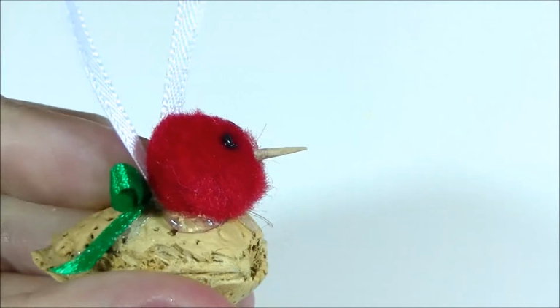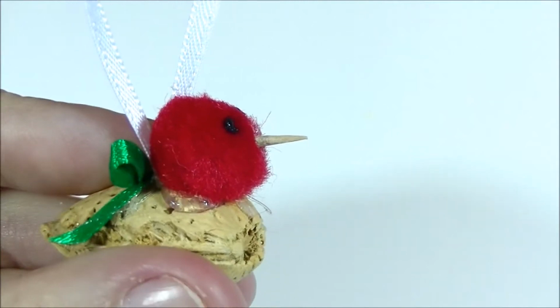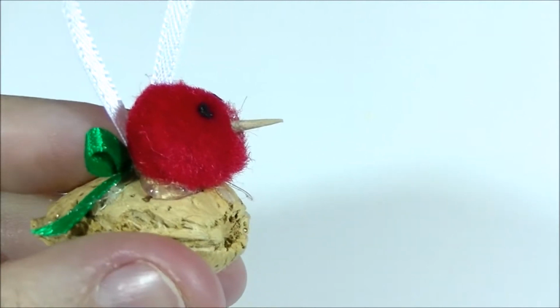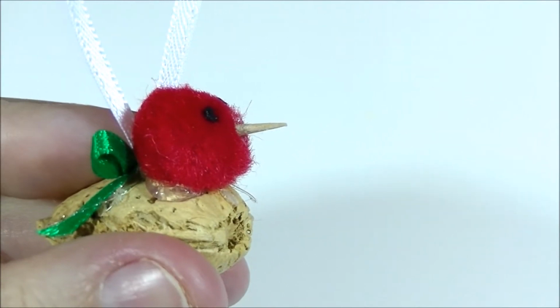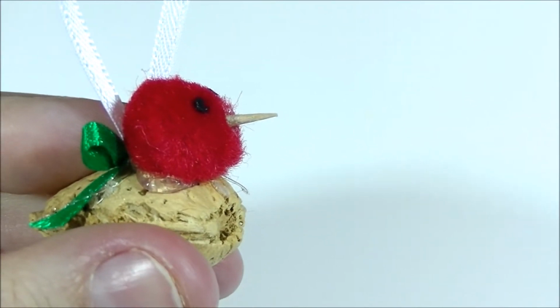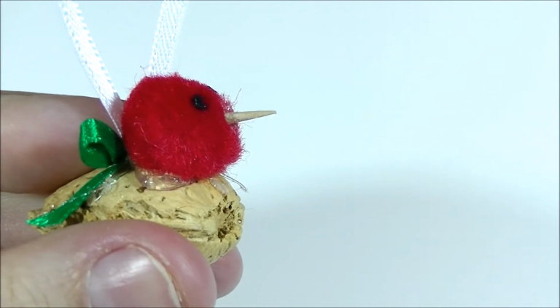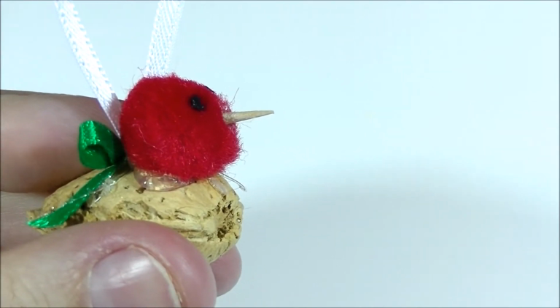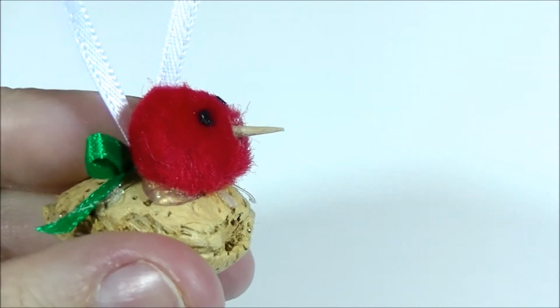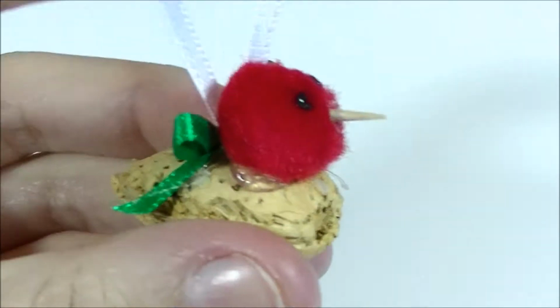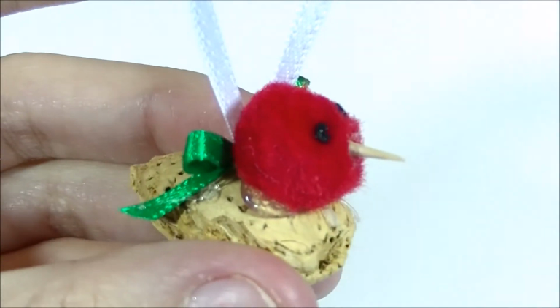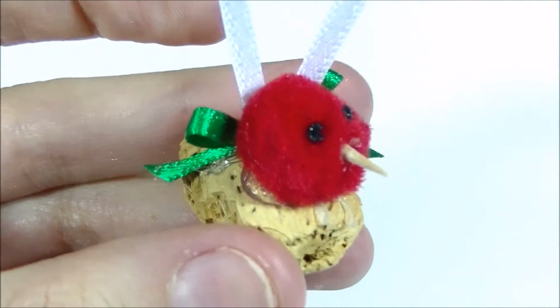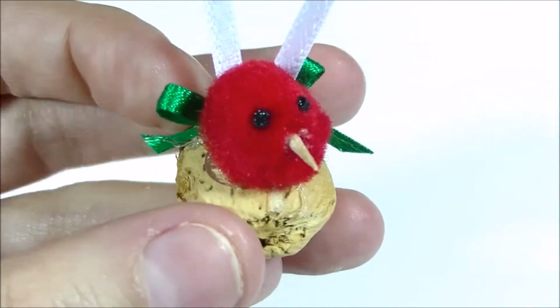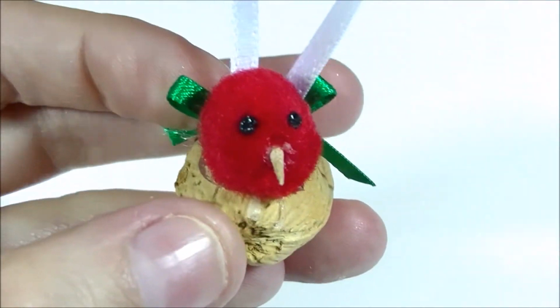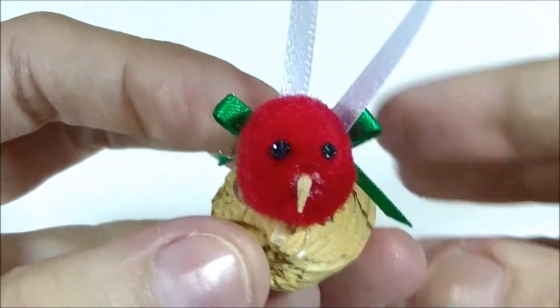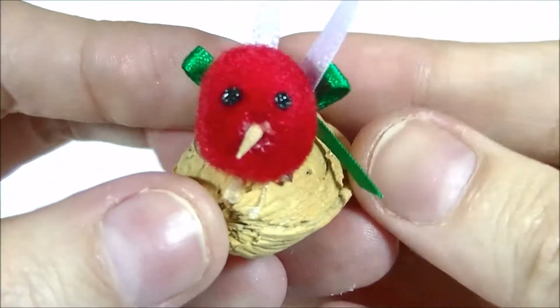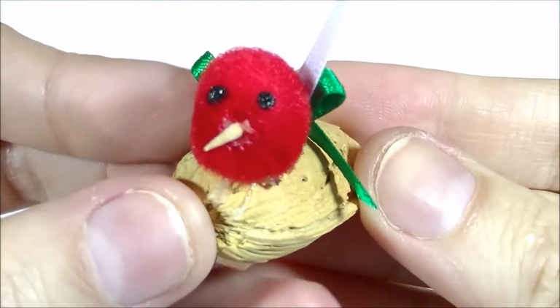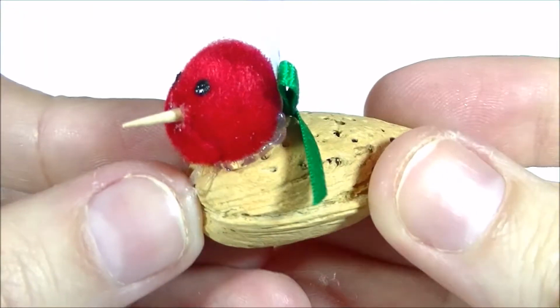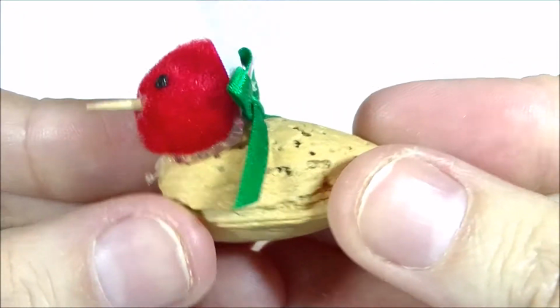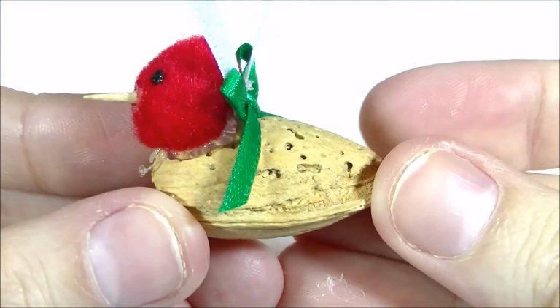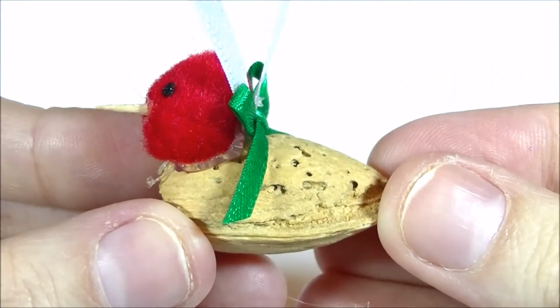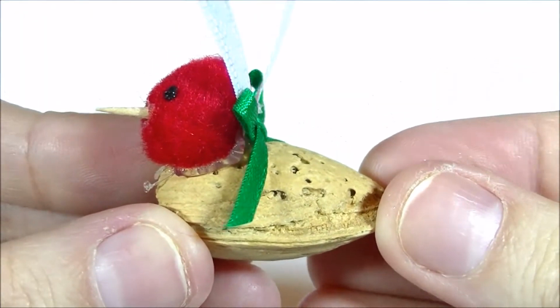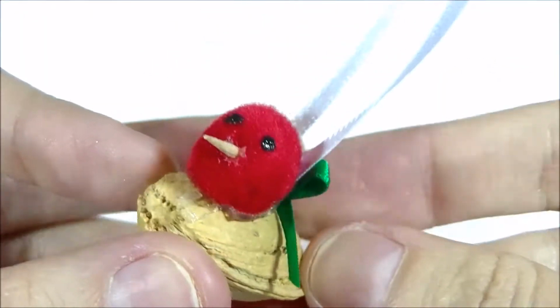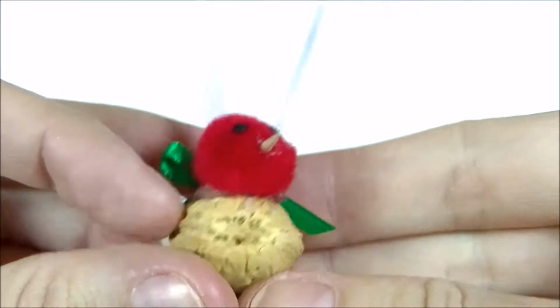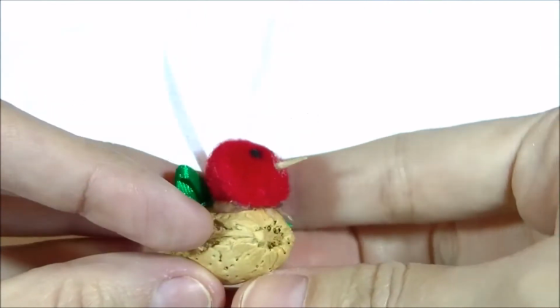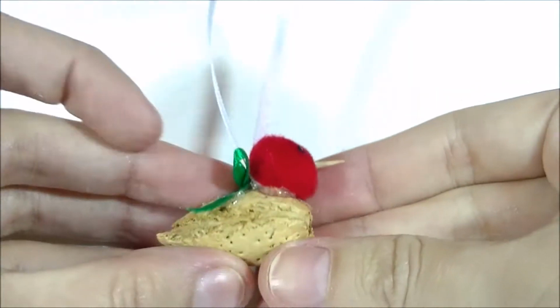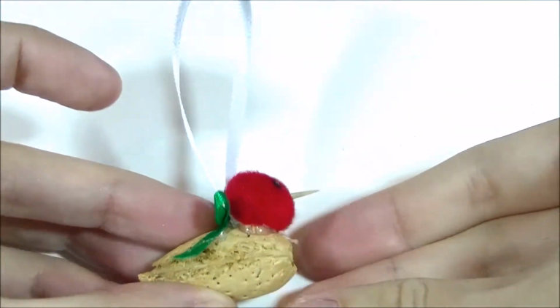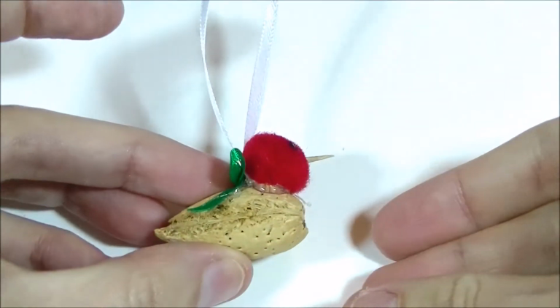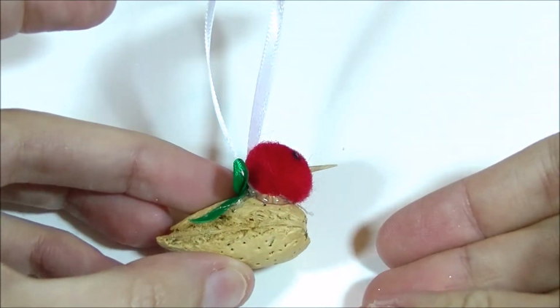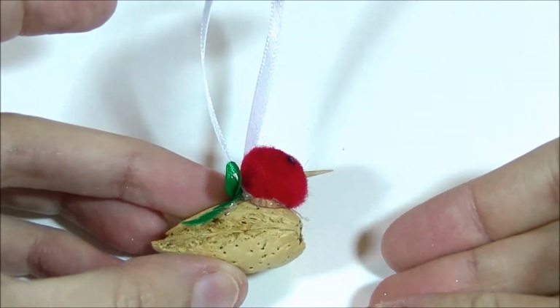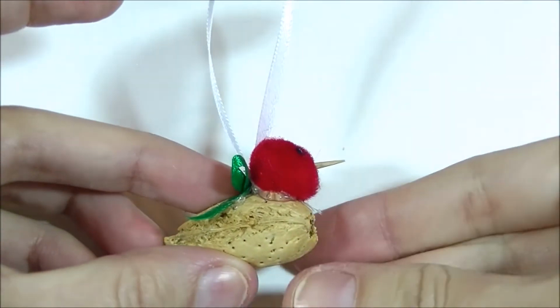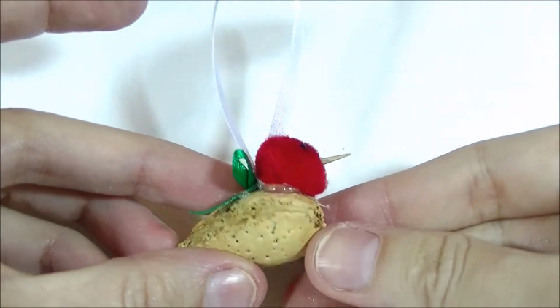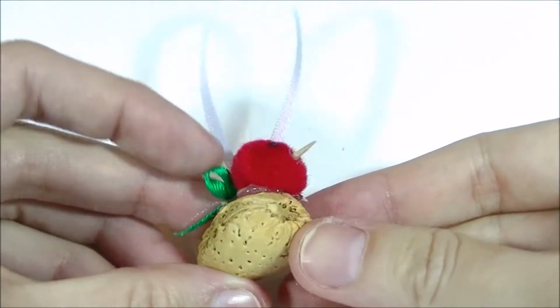Hey, it's Summer. Welcome back to my channel. So I don't have to tell you that Christmas is fast approaching. If you're looking up at your Christmas tree and you notice it looks a little bit bare, well I have the perfect easy ornament project for you. And it's this little duck.